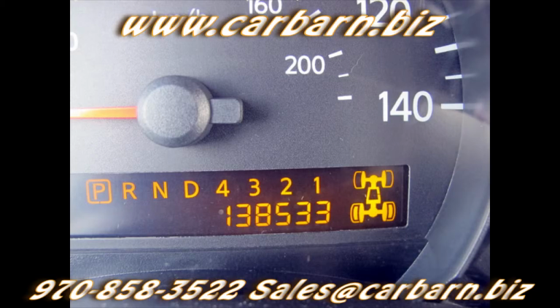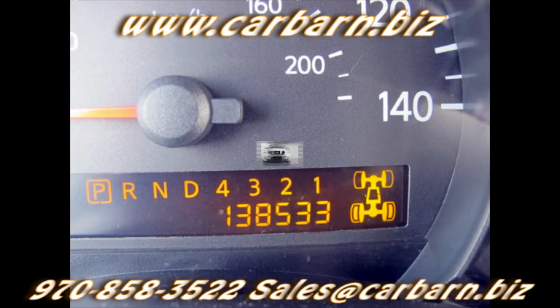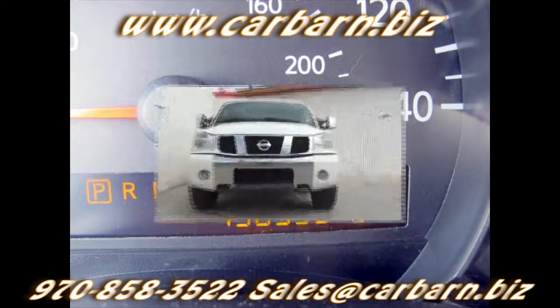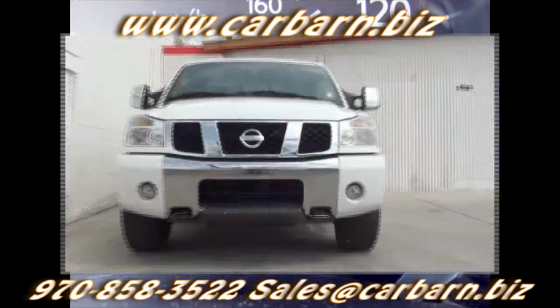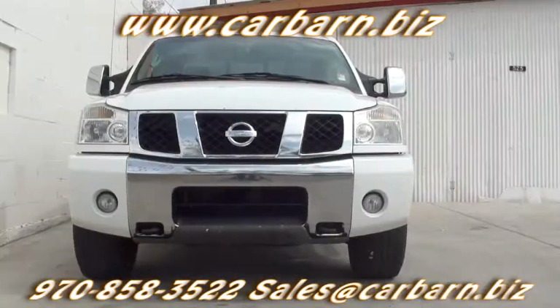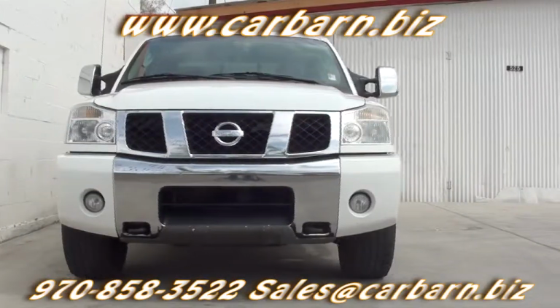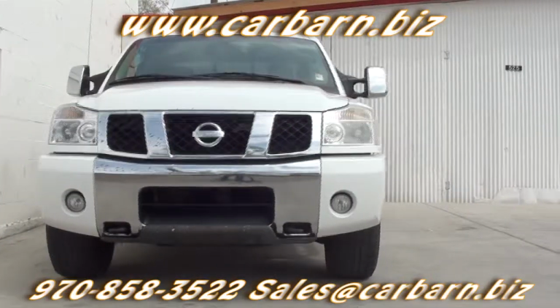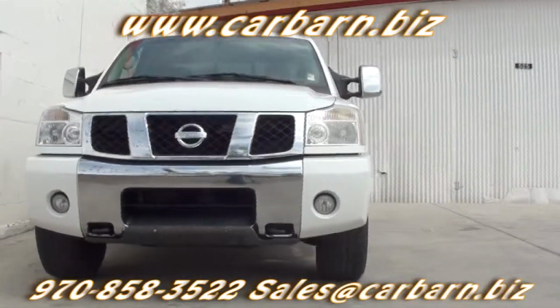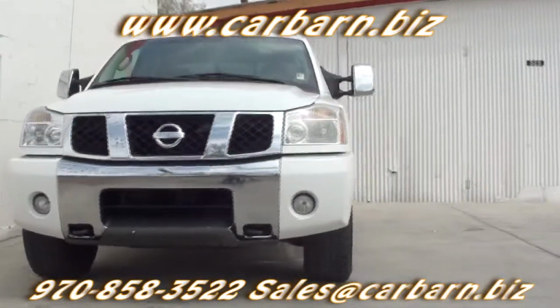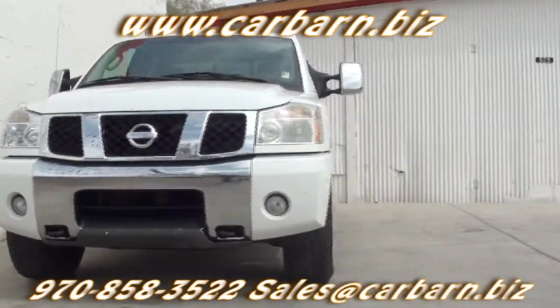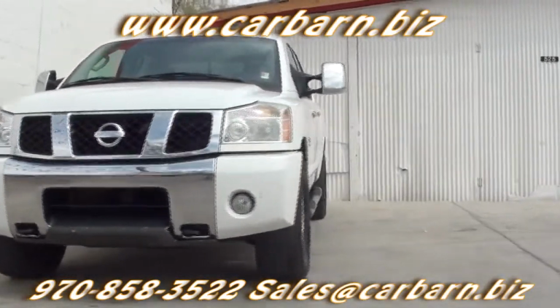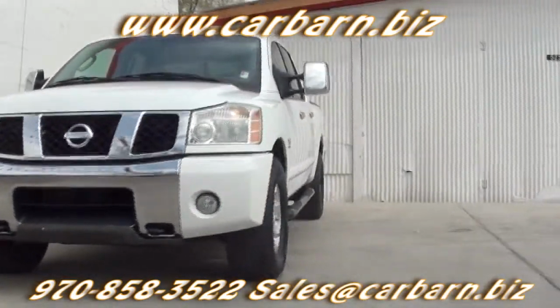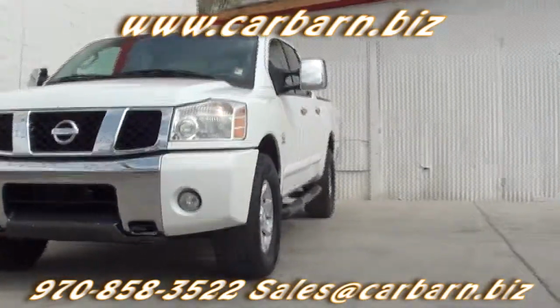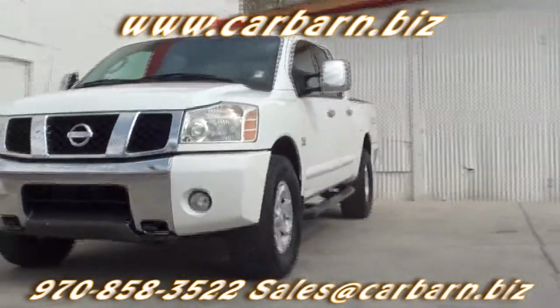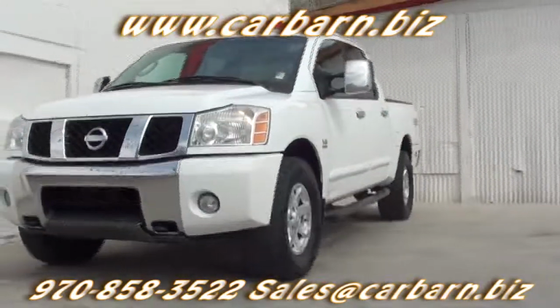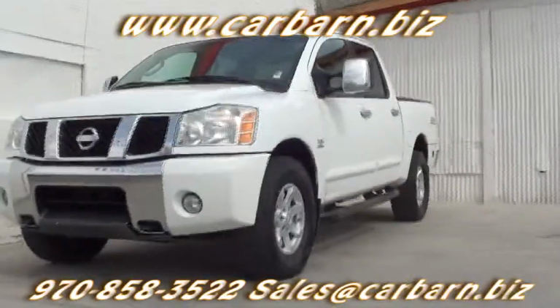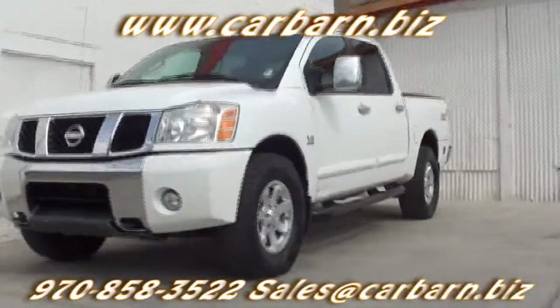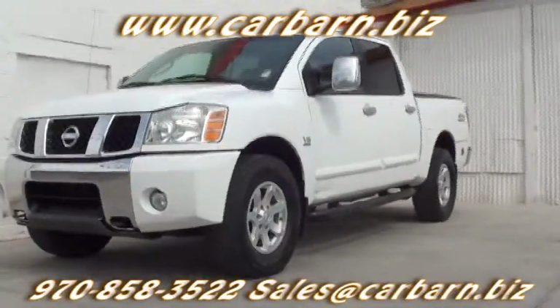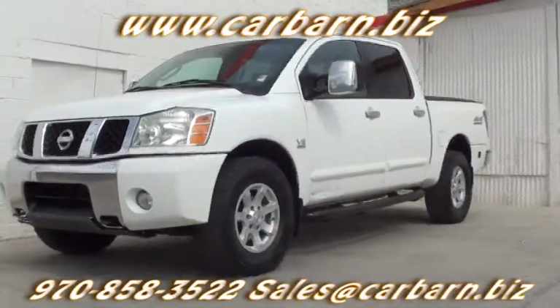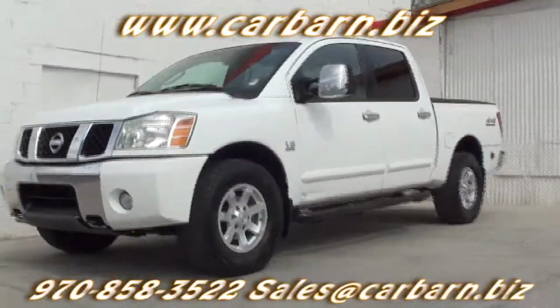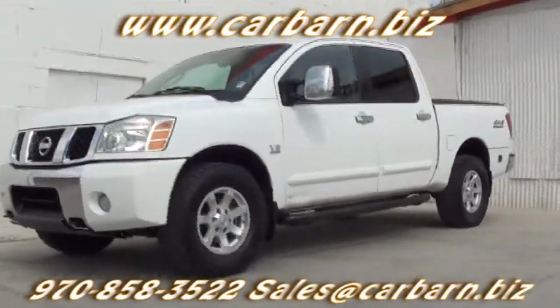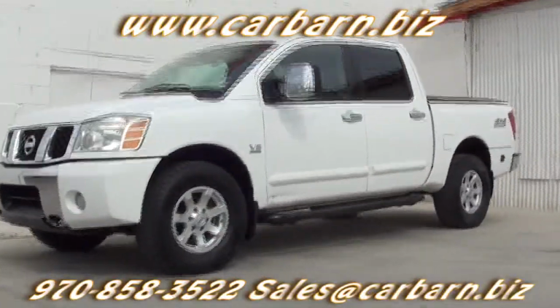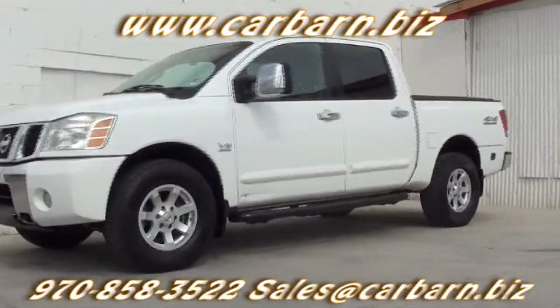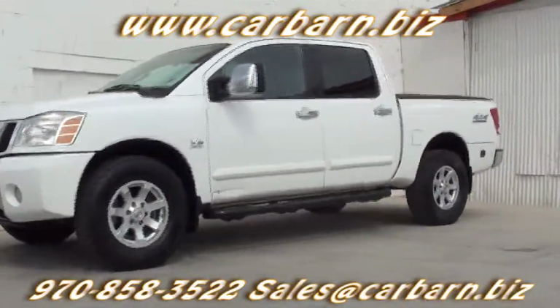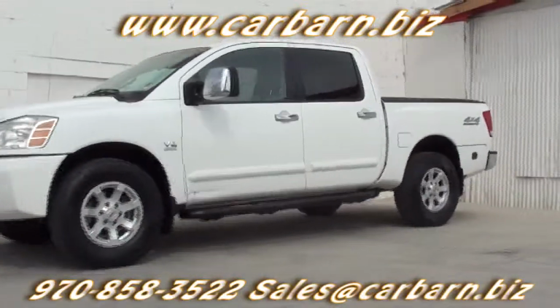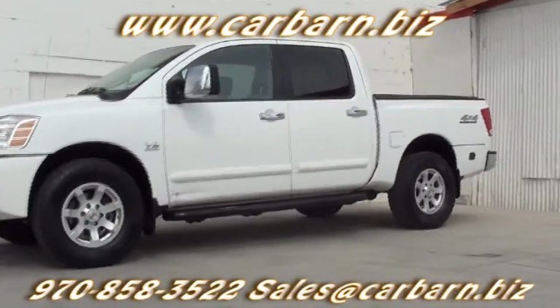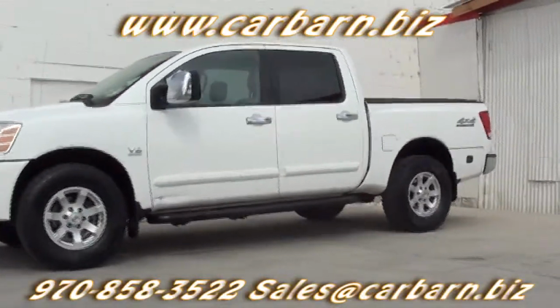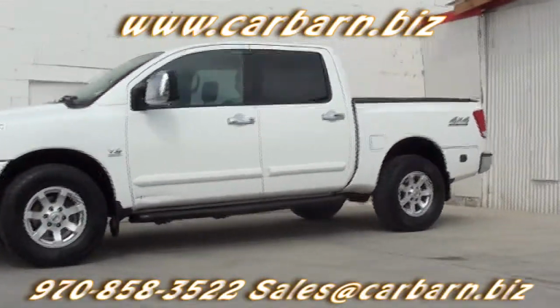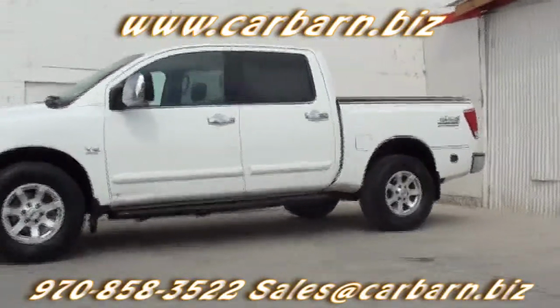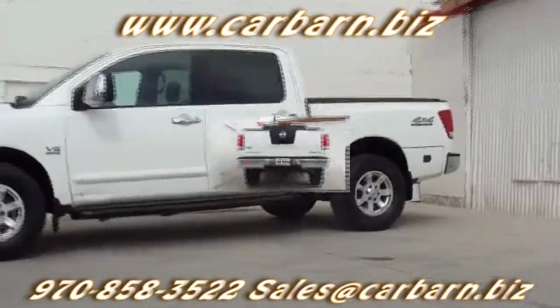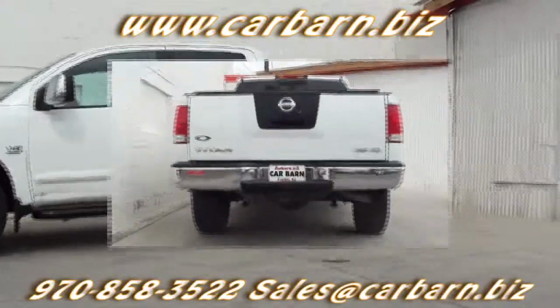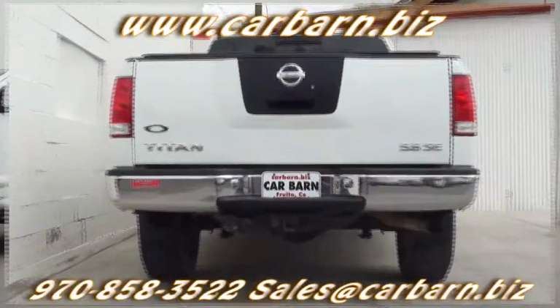Thanks for taking the time to look at my 2004 Nissan Titan Crew Cab Truck. This truck has had four previous owners and the Carfax report shows it as a lemon buyback with an accident in 2010.